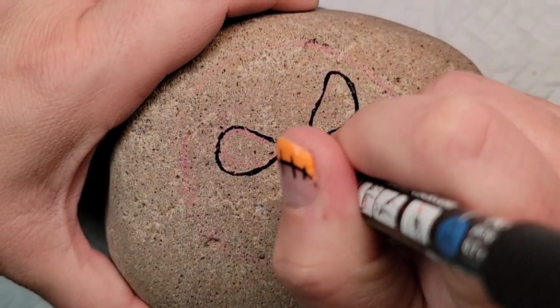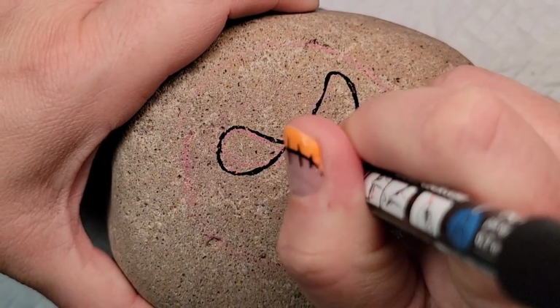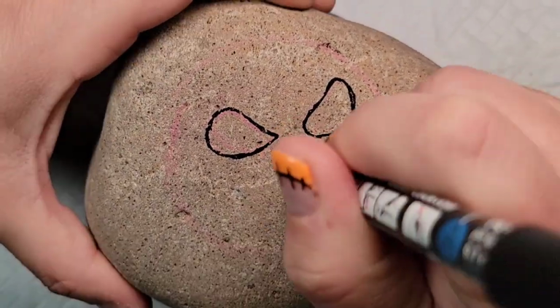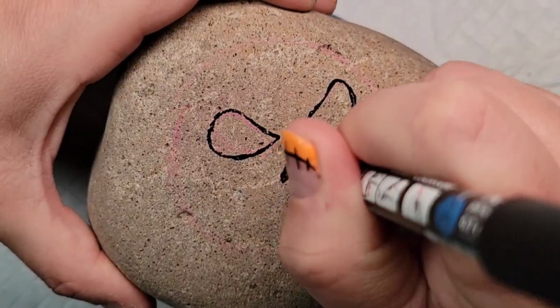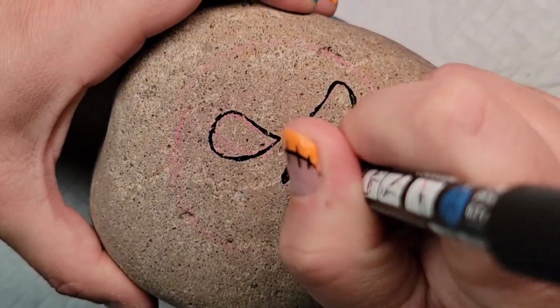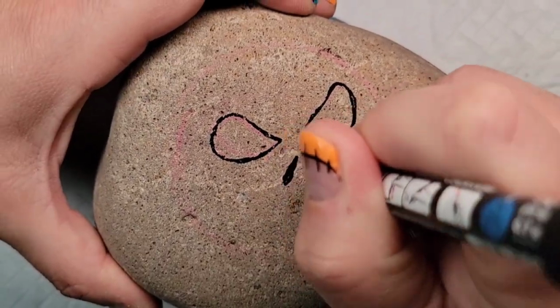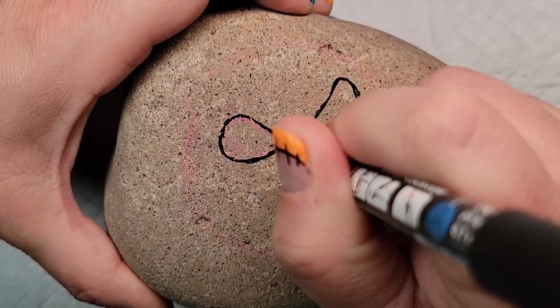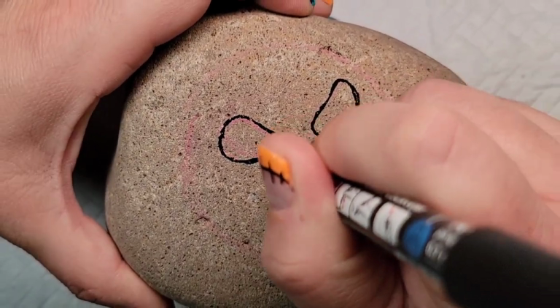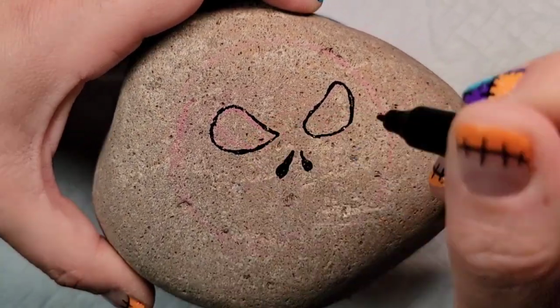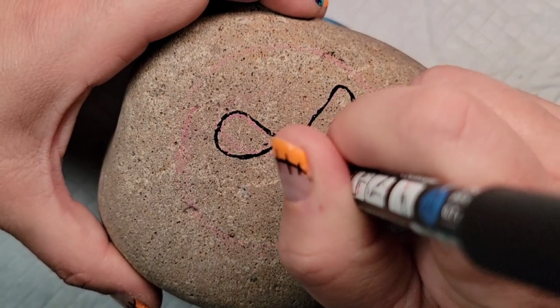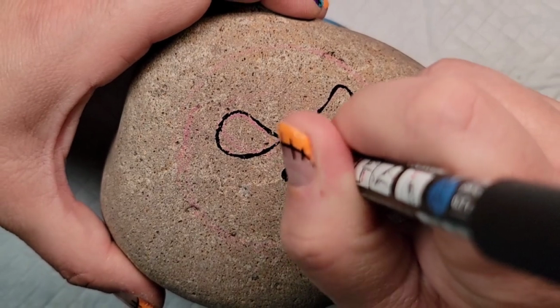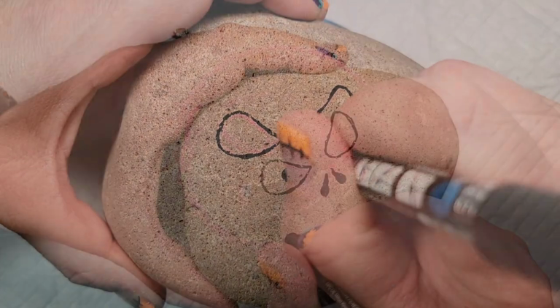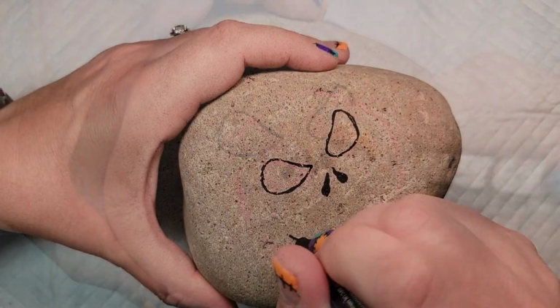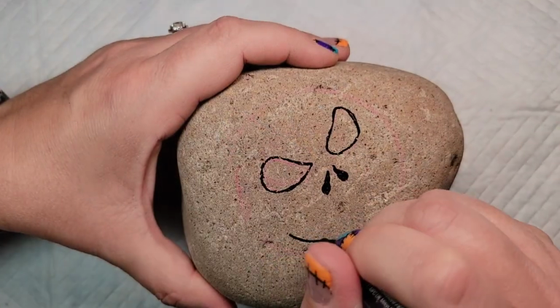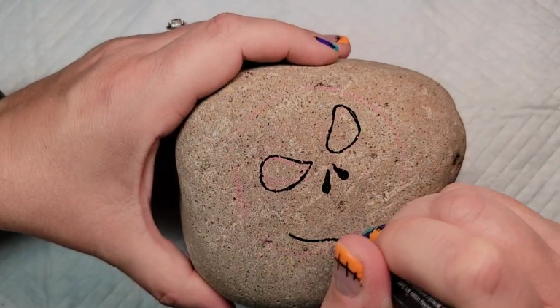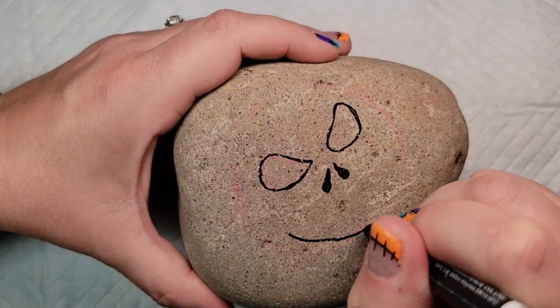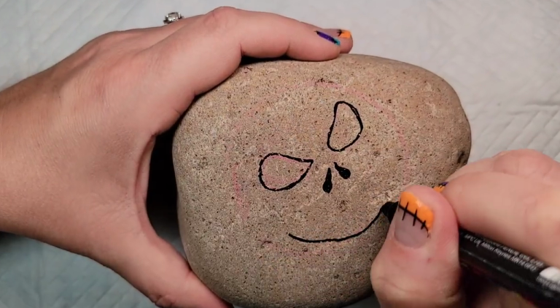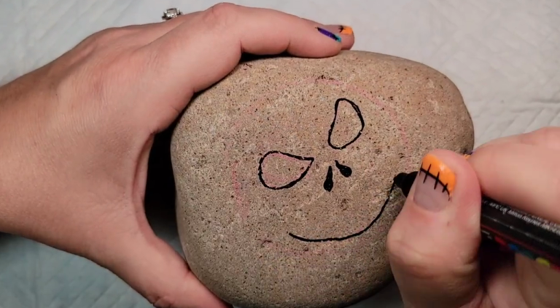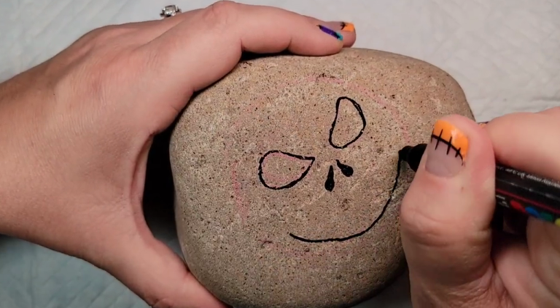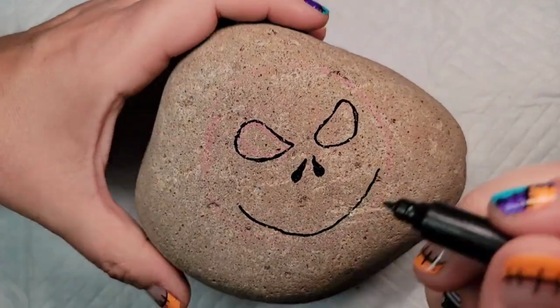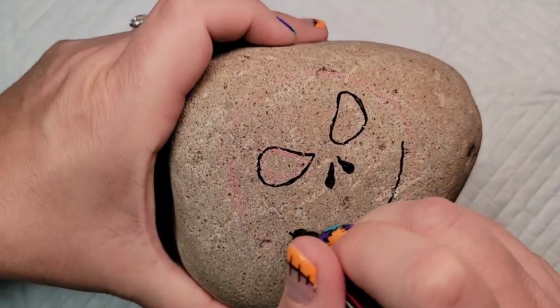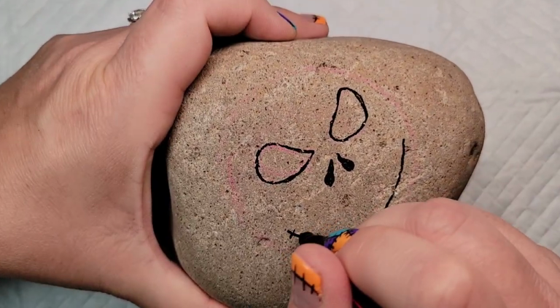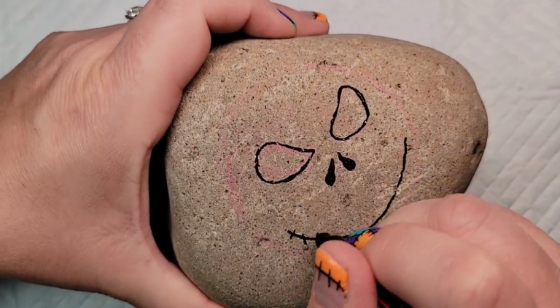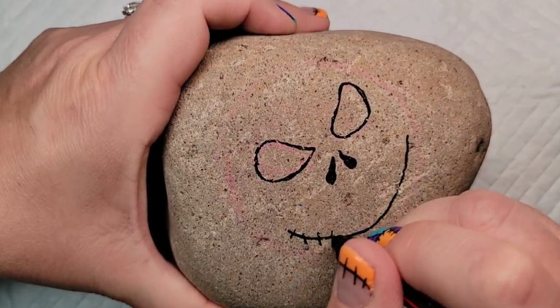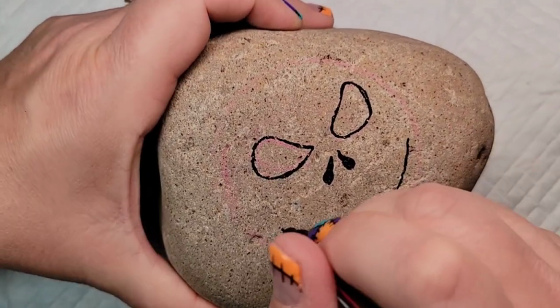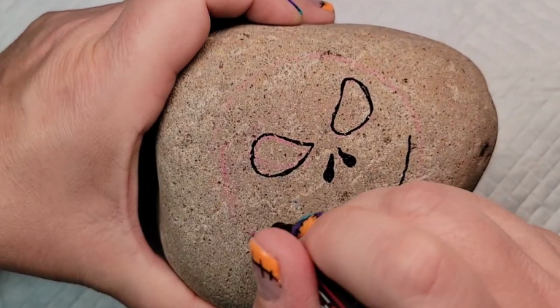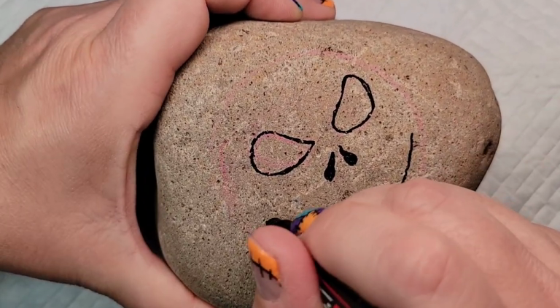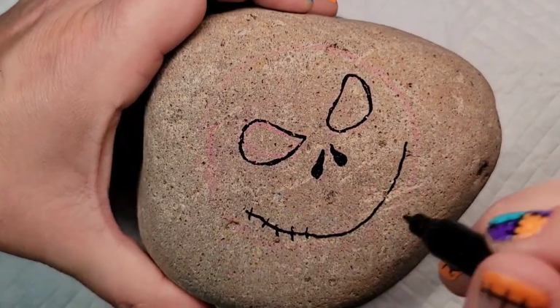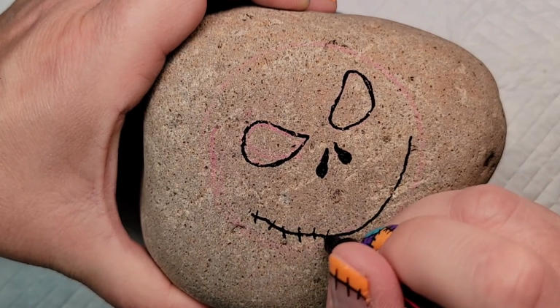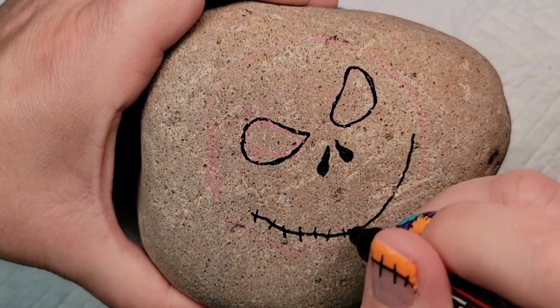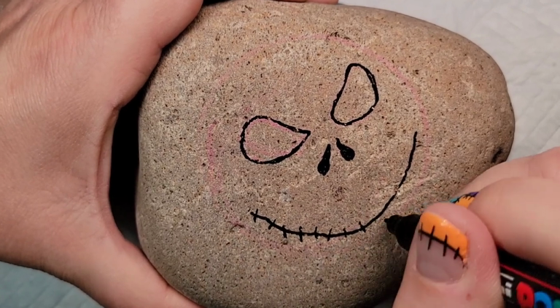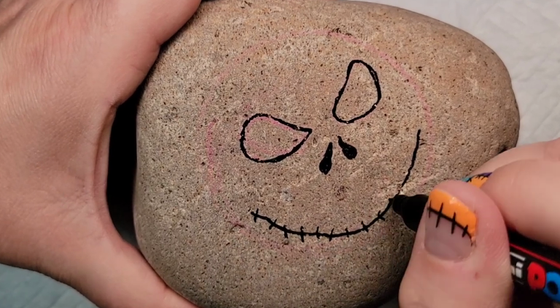His mouth is actually very simple. You just need a nice wide smile and then you're going to put a bunch of little lines like stitches across his mouth.